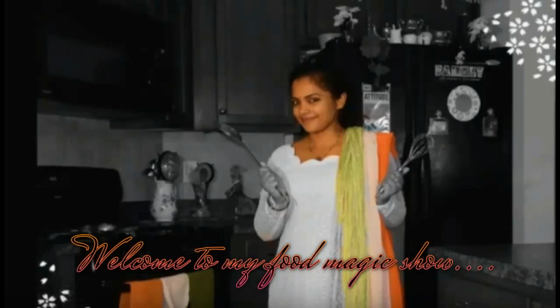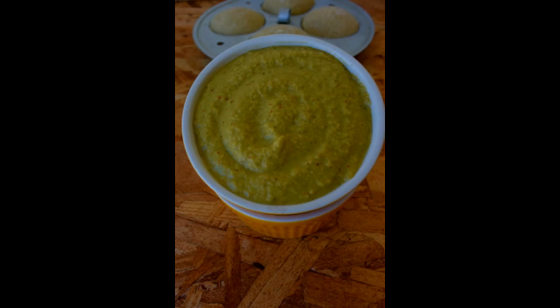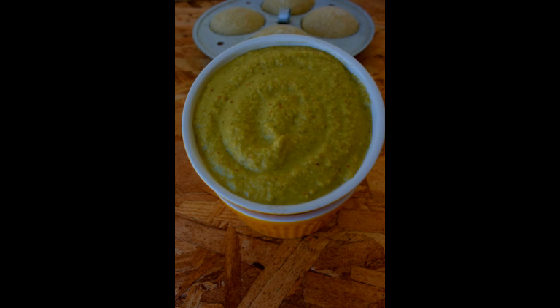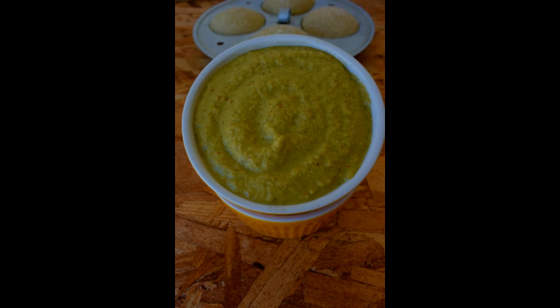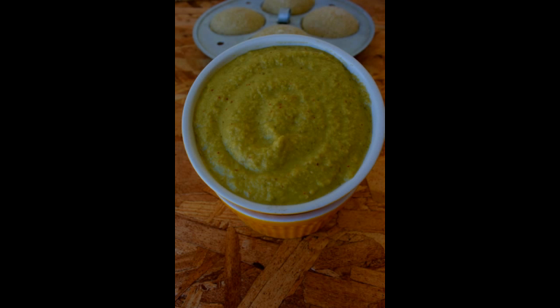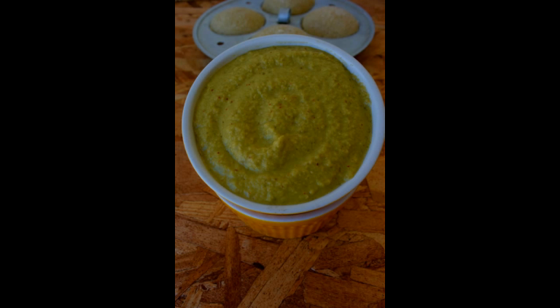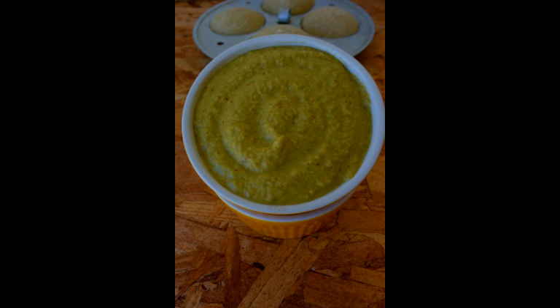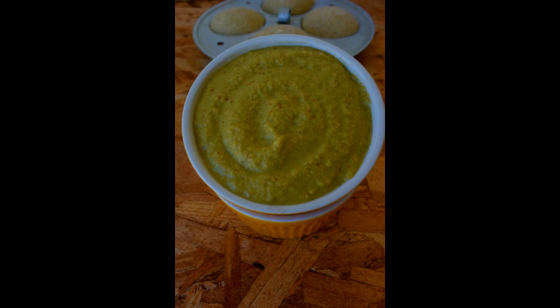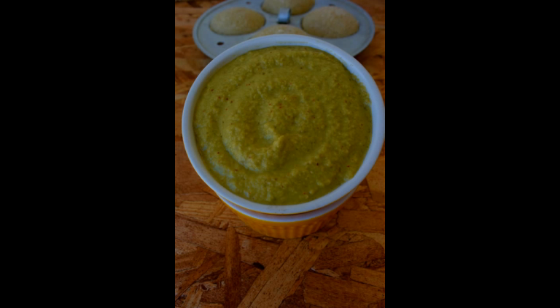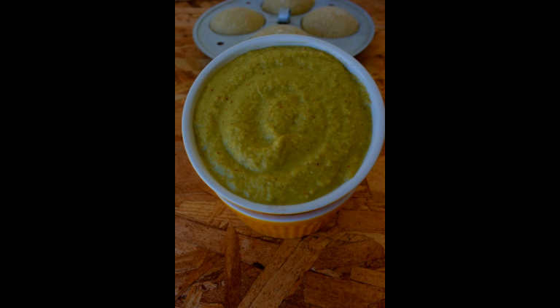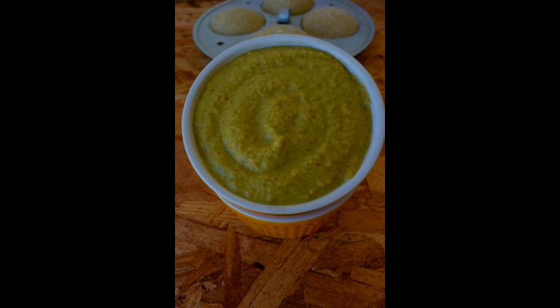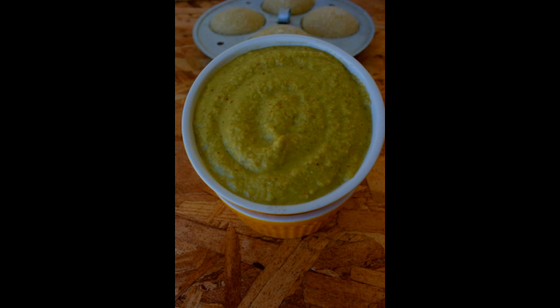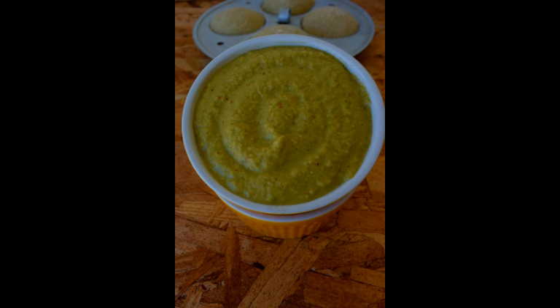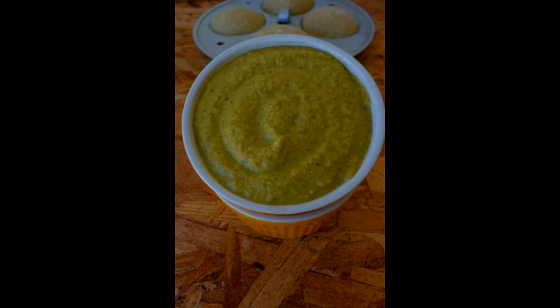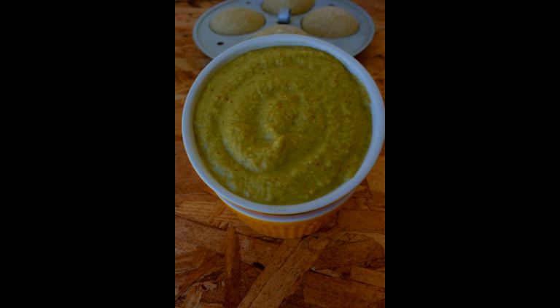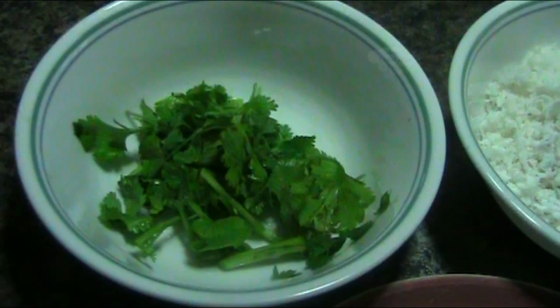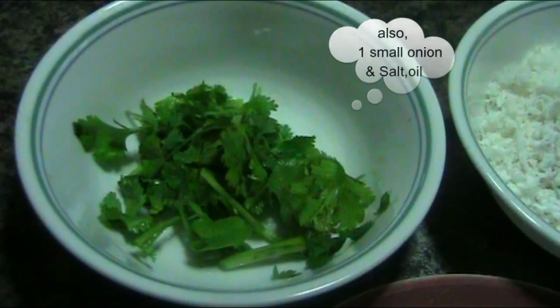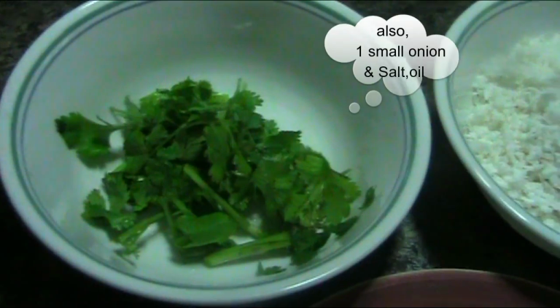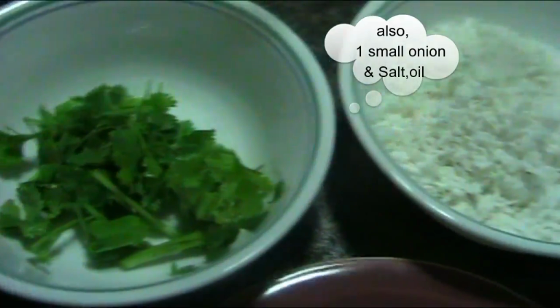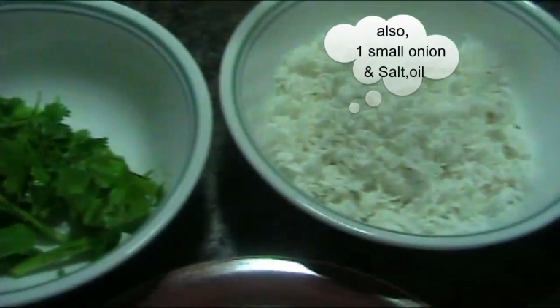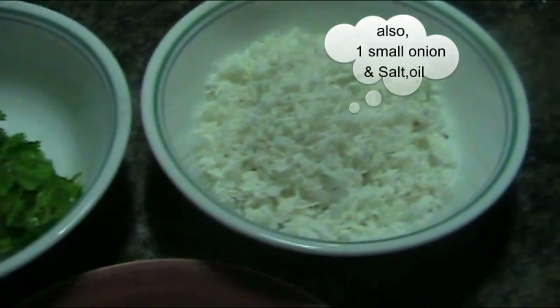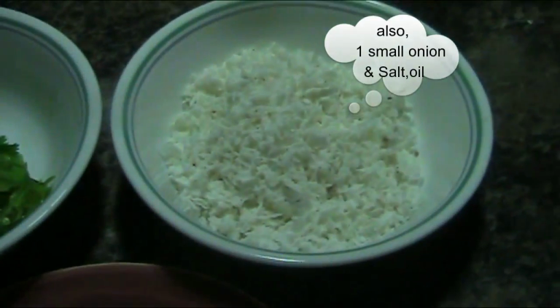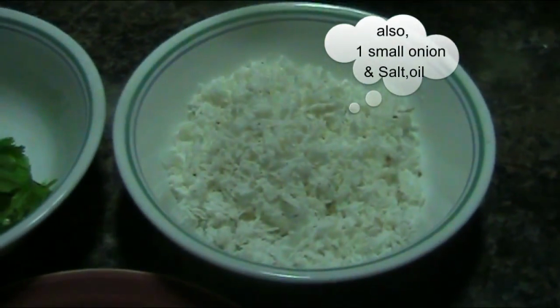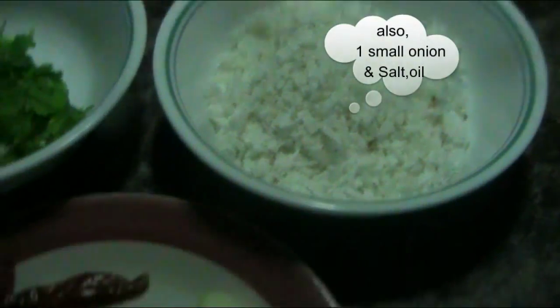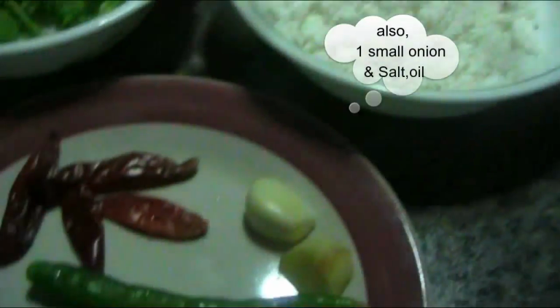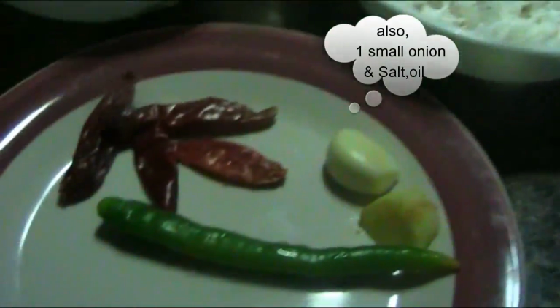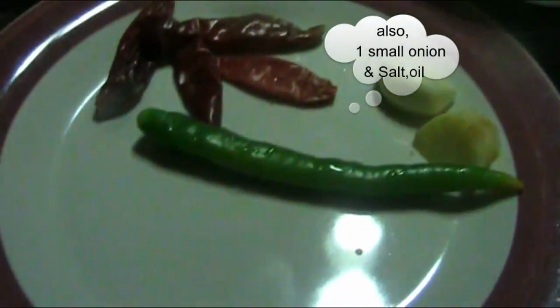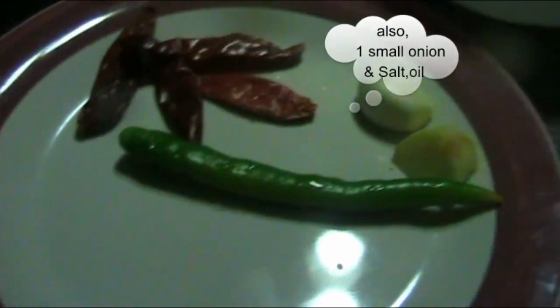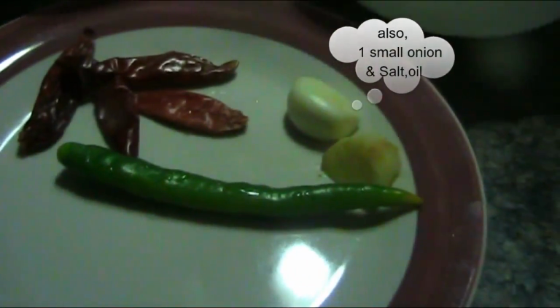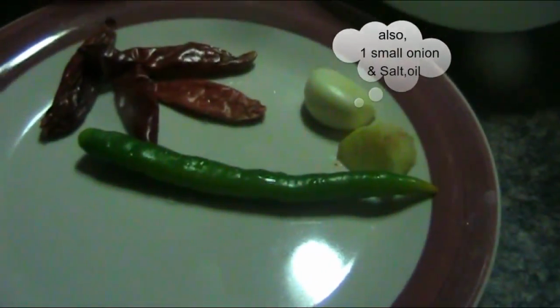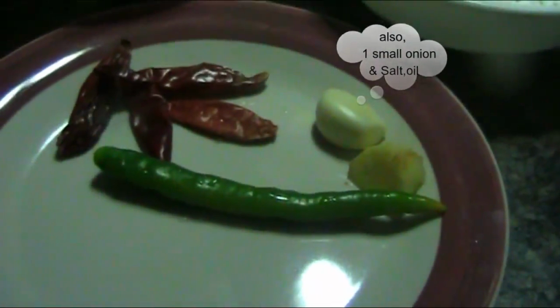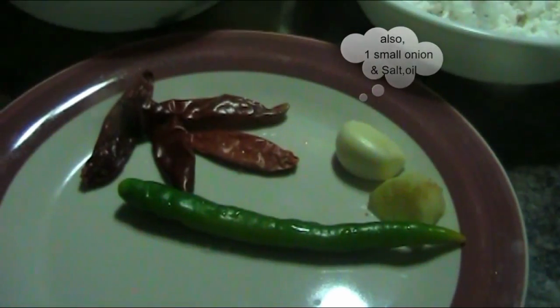This is my coriander chutney recipe. These are the ingredients needed: coriander, grated coconut, ginger, garlic, green chilies, red chilies, and small onion.